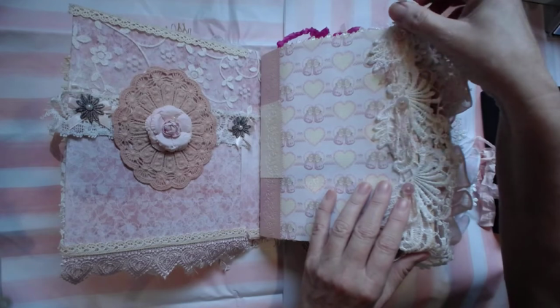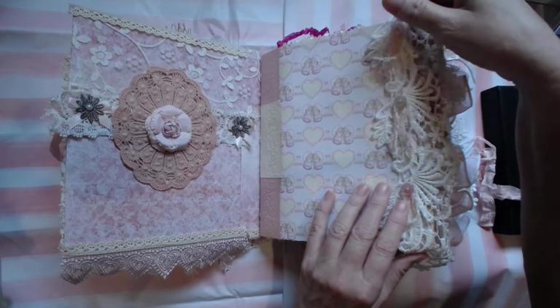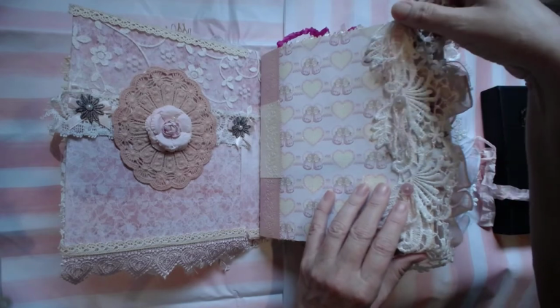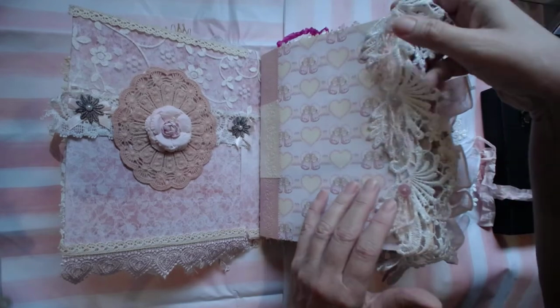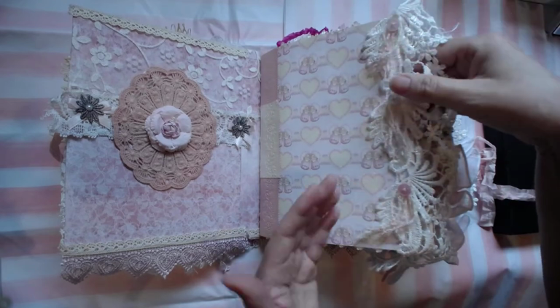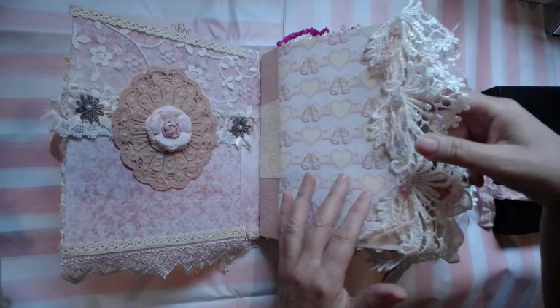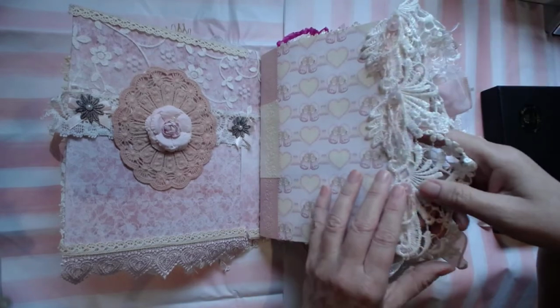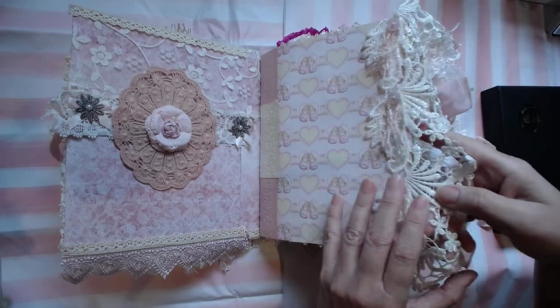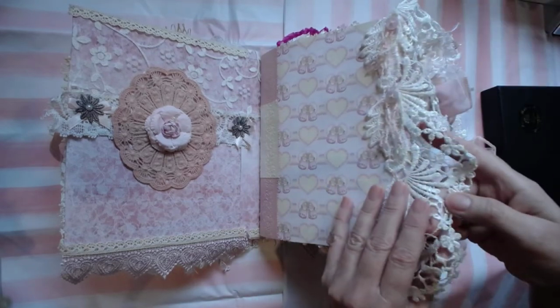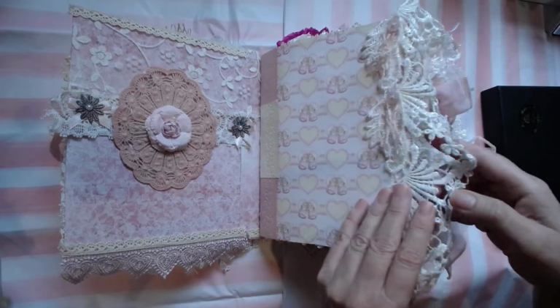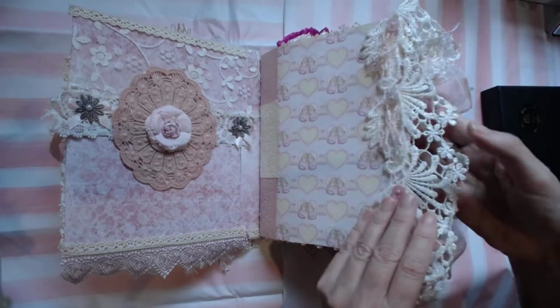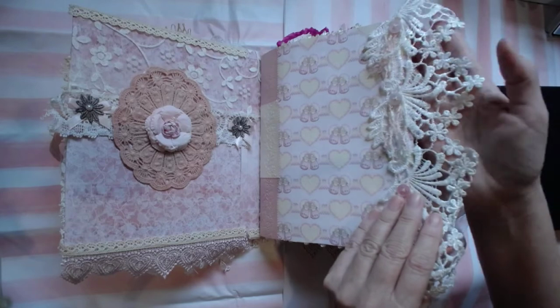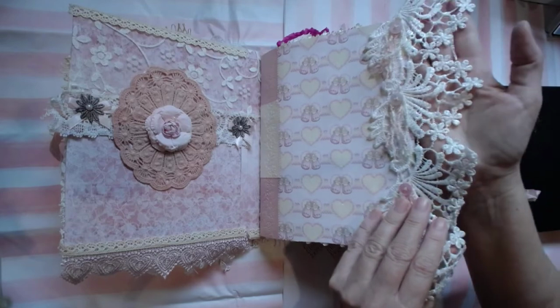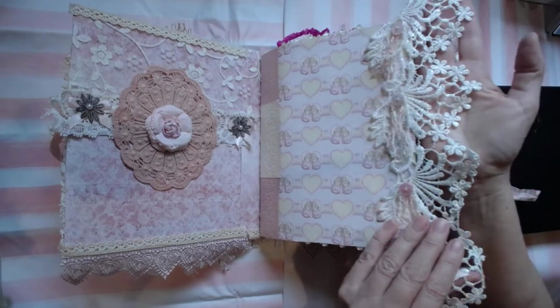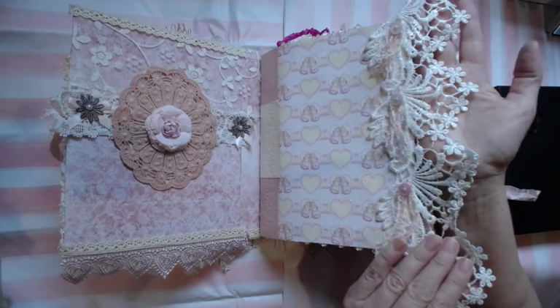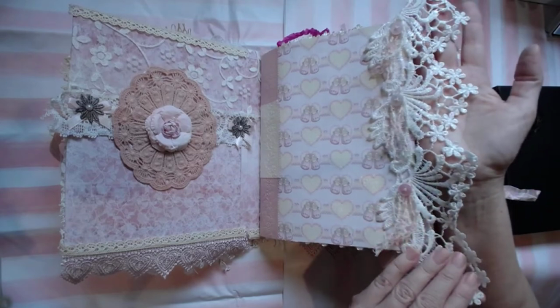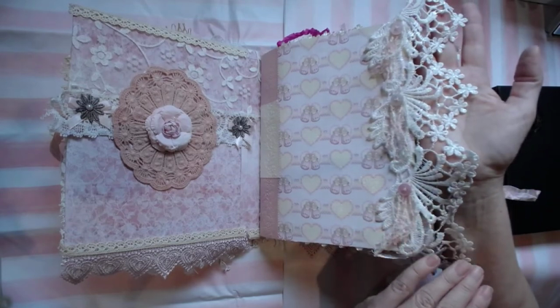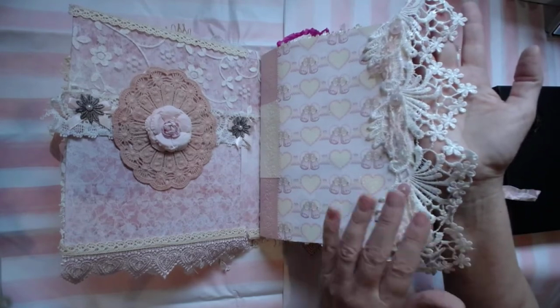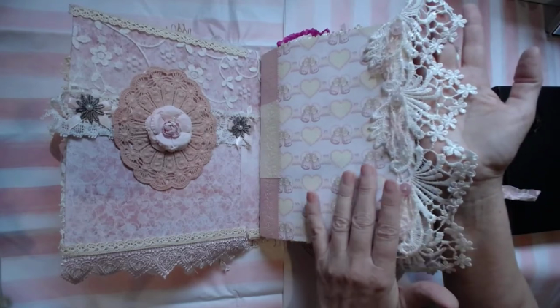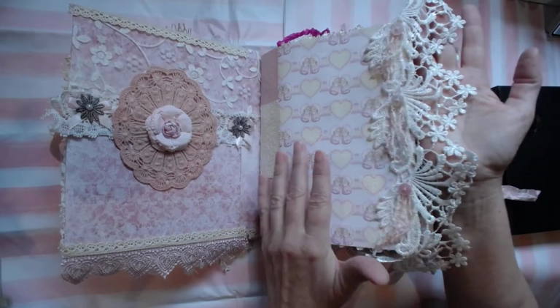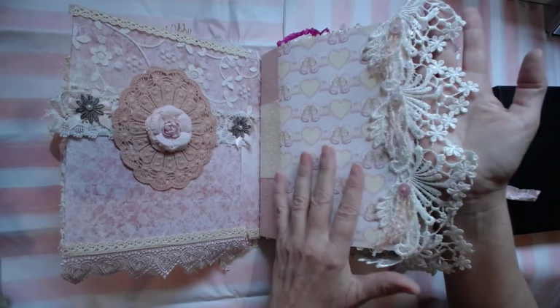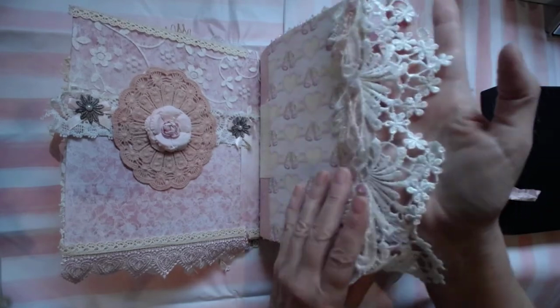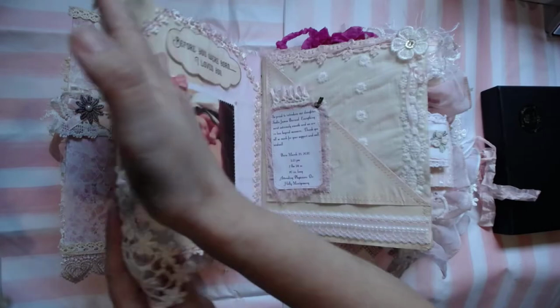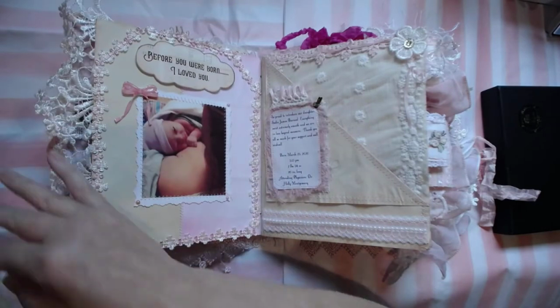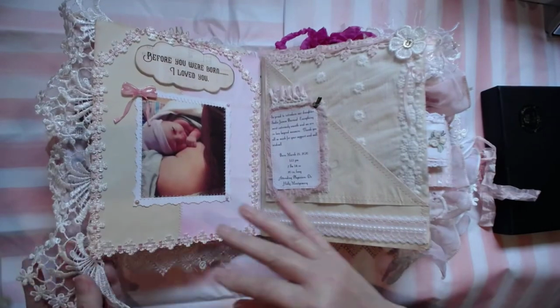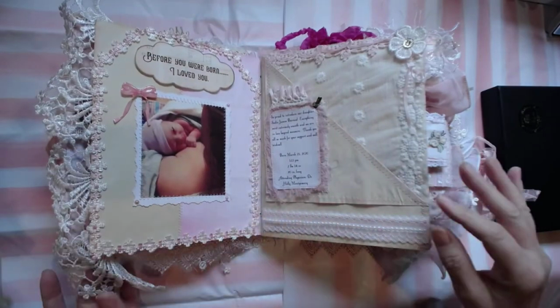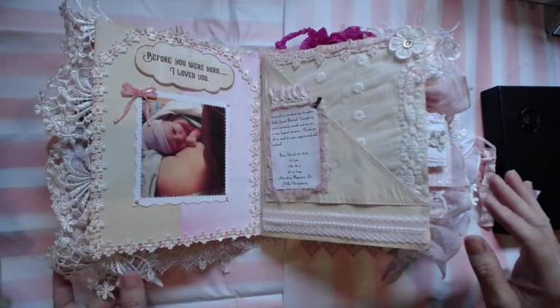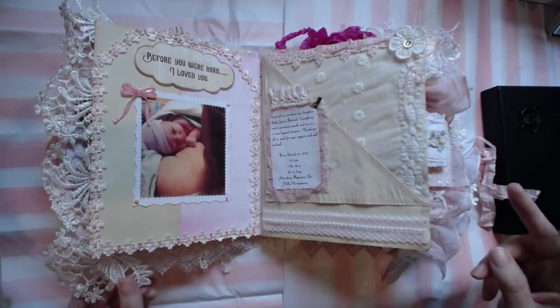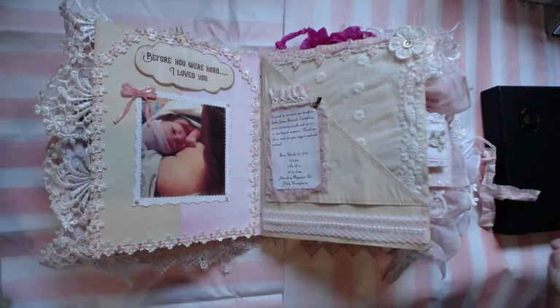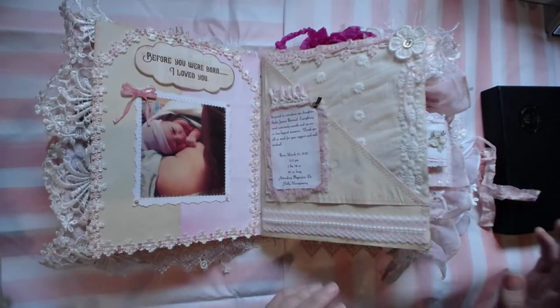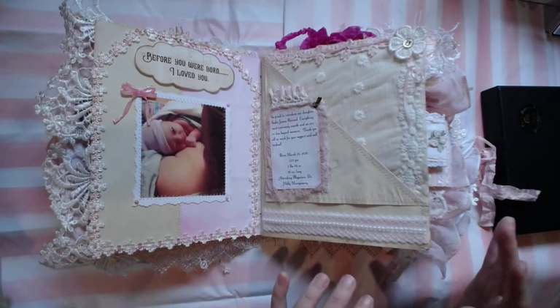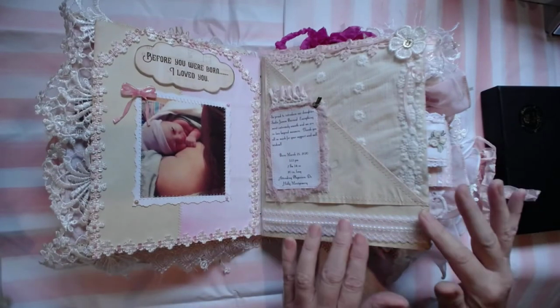This book took me three and a half weeks to do — and you have to remember I have a lot going on at home. There are two signatures because the third one I couldn't fit in here.